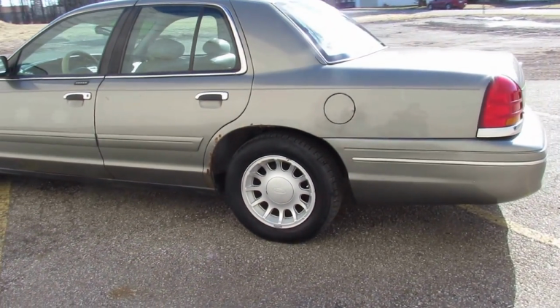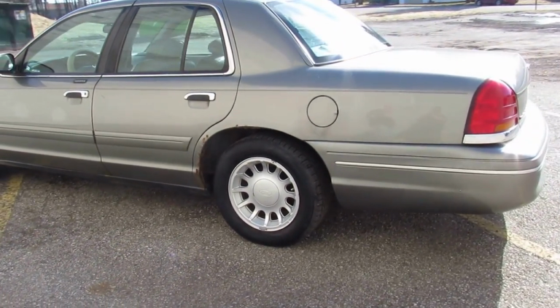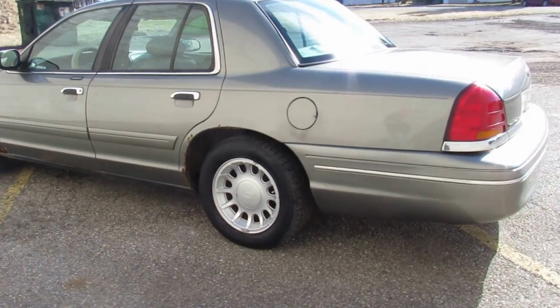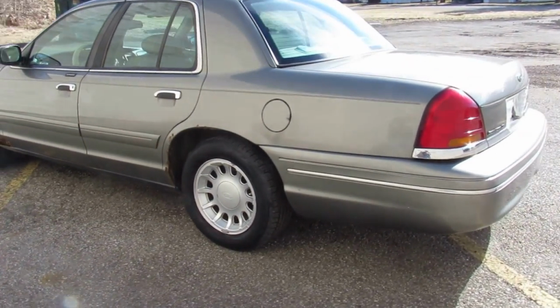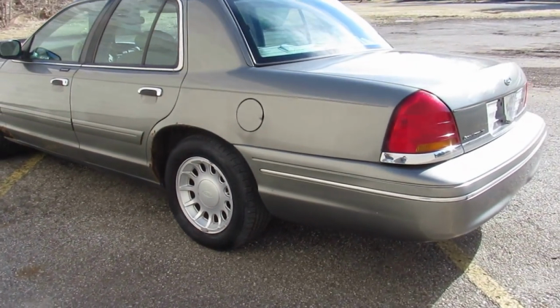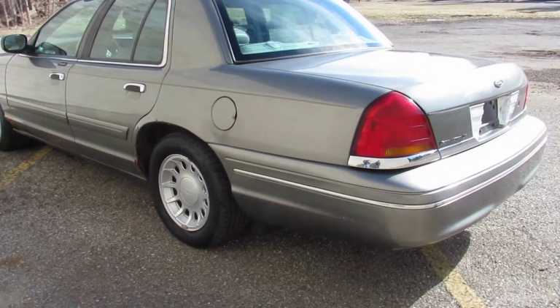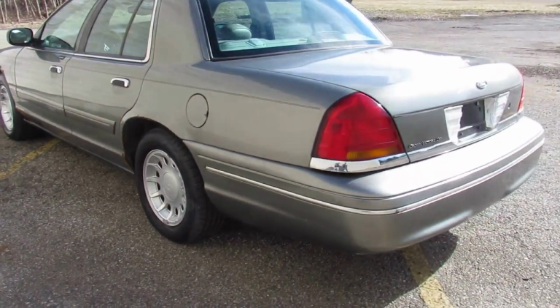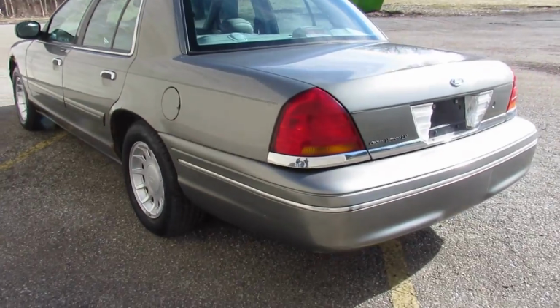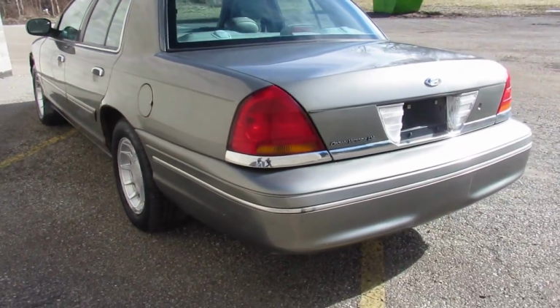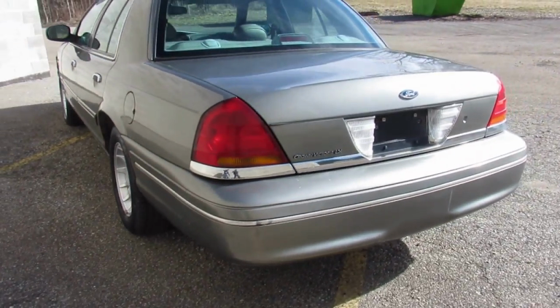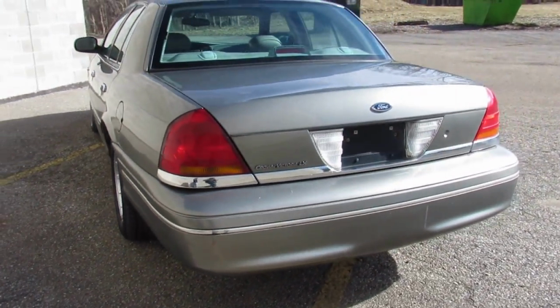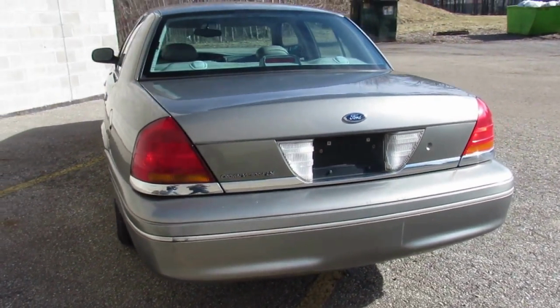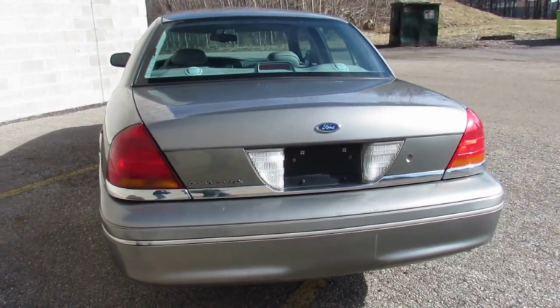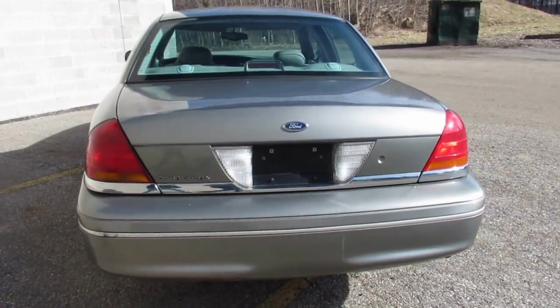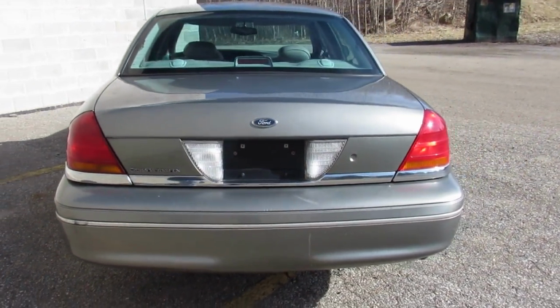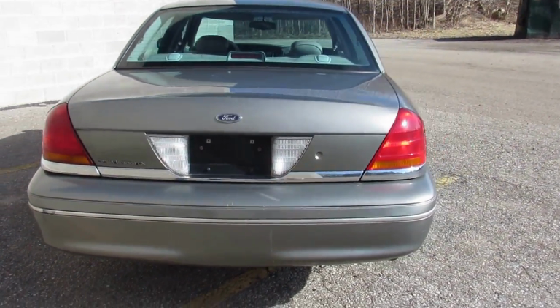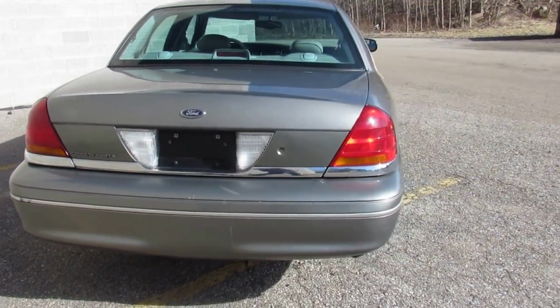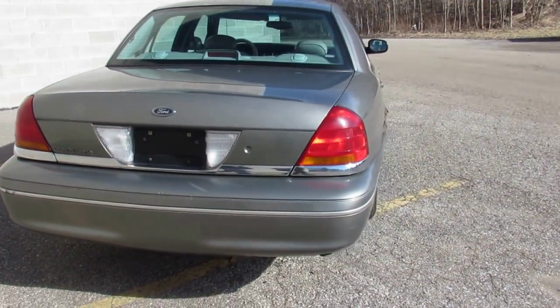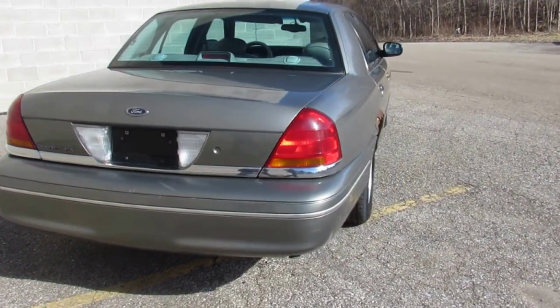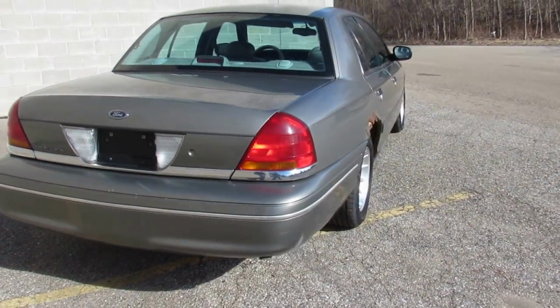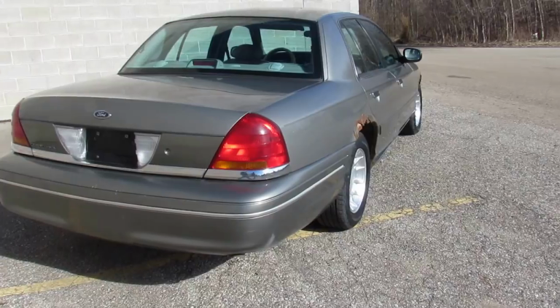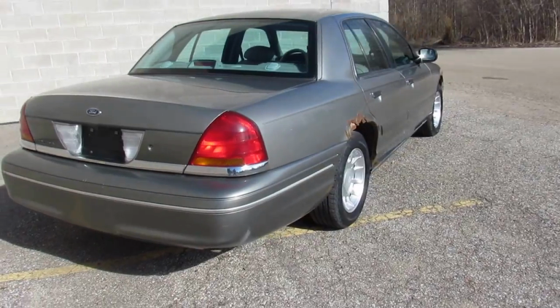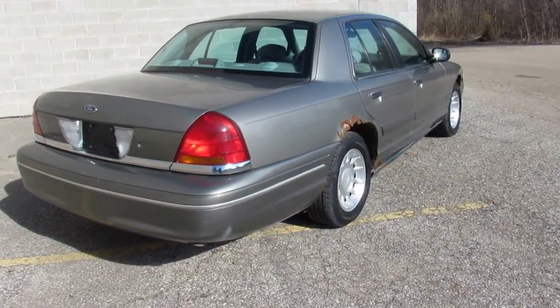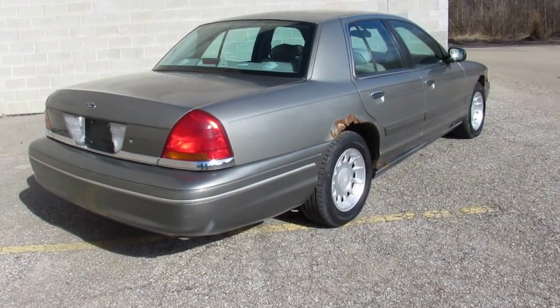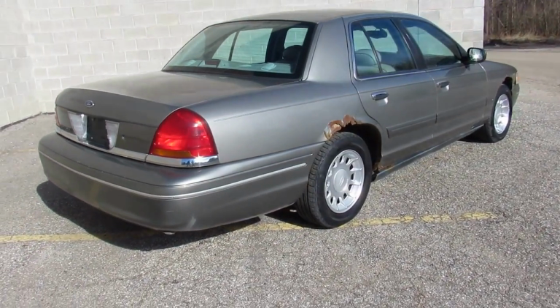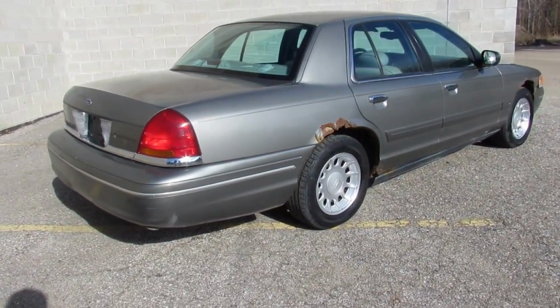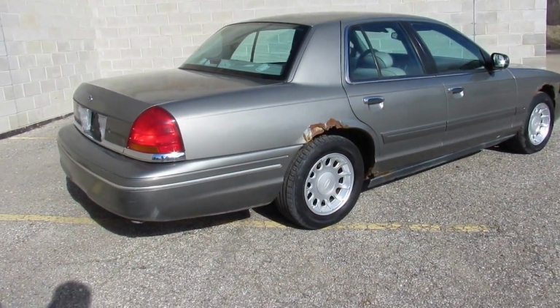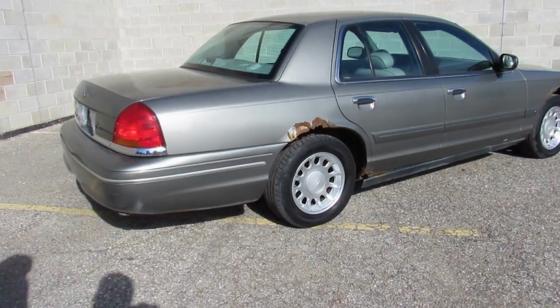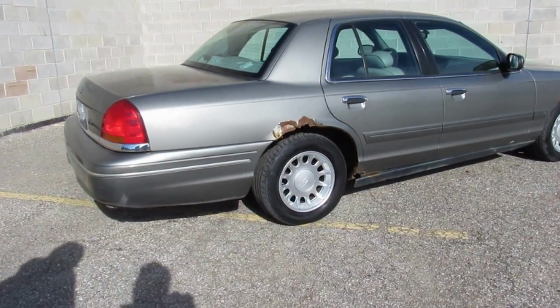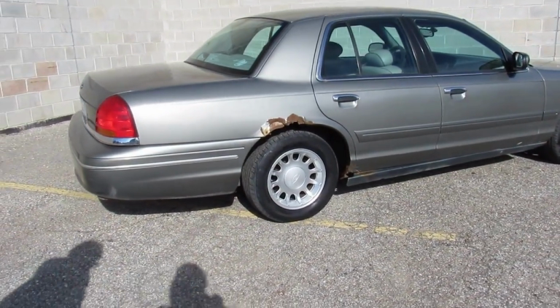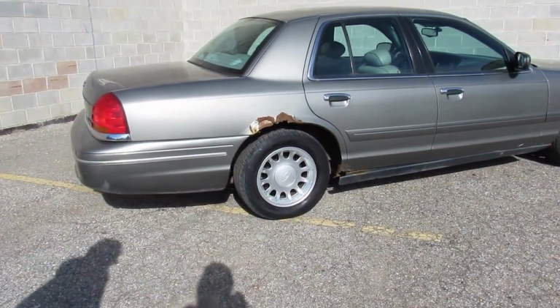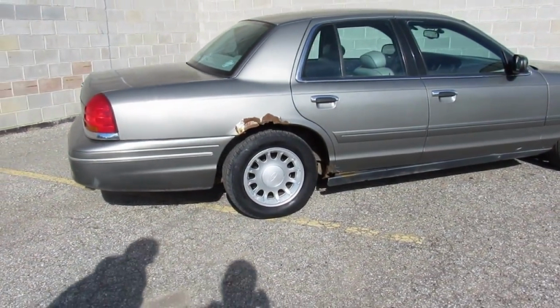You guys can buy with confidence. It's a great car for only $19.99. Visit our website, it's ApprovalPowerSports.com. We got over 450 used units on our showroom floor. Call today and you guys can be buying, riding, and driving today.